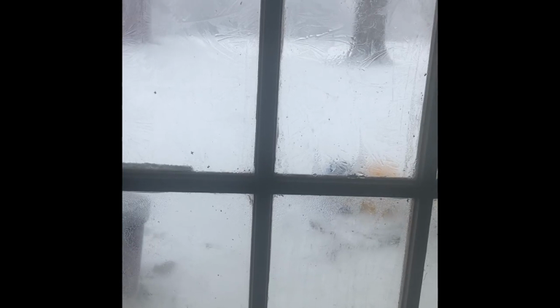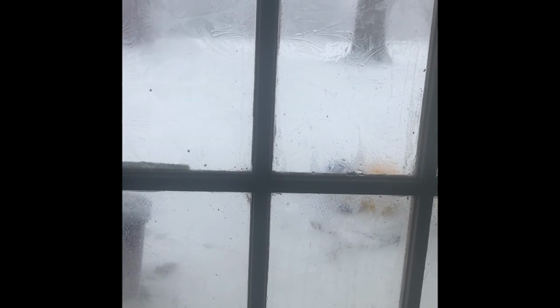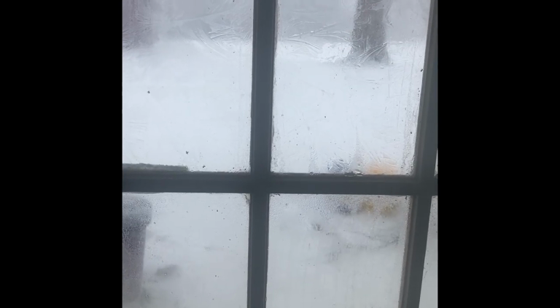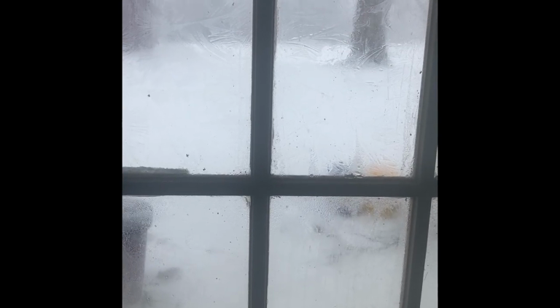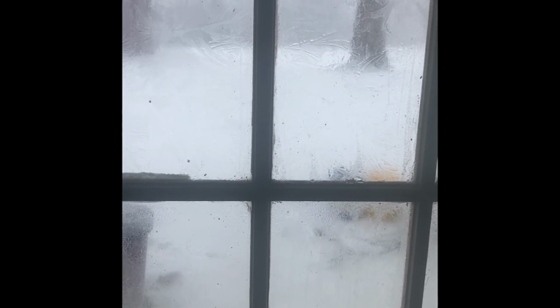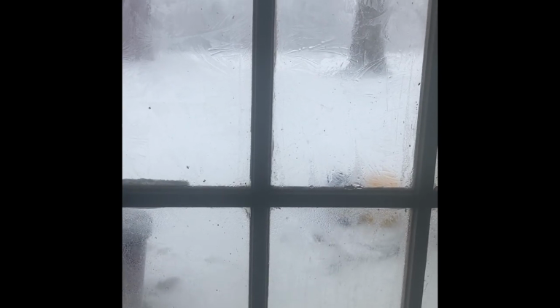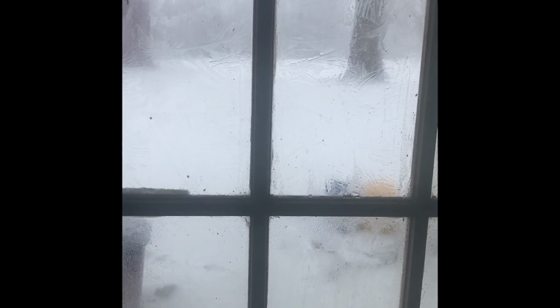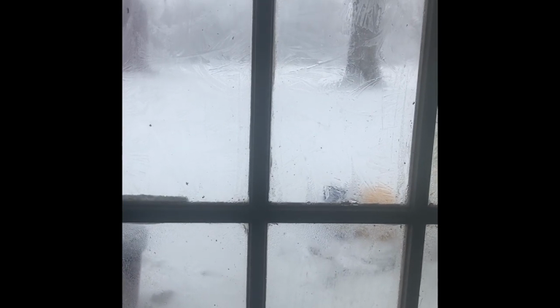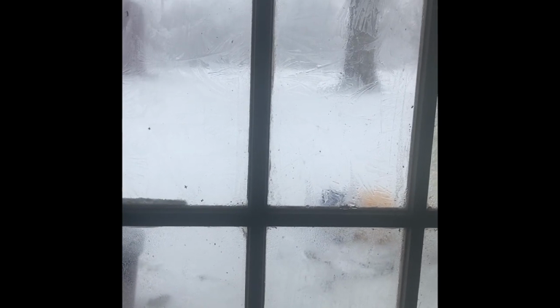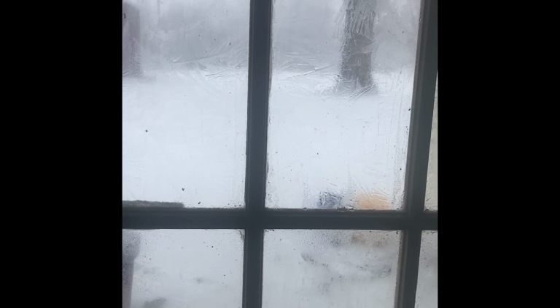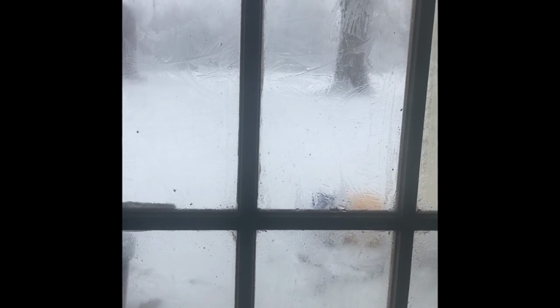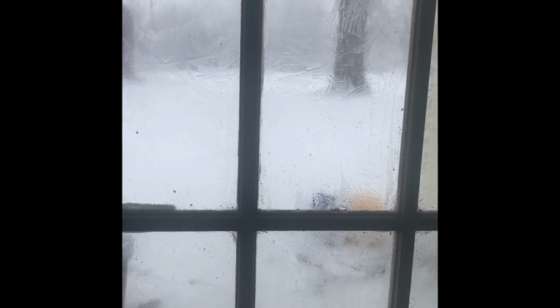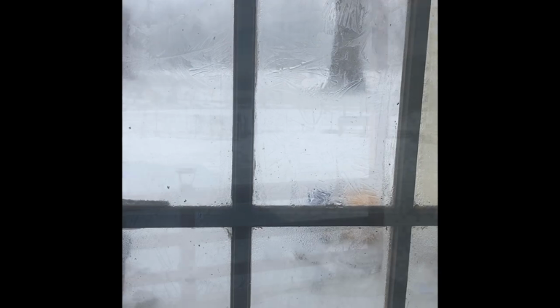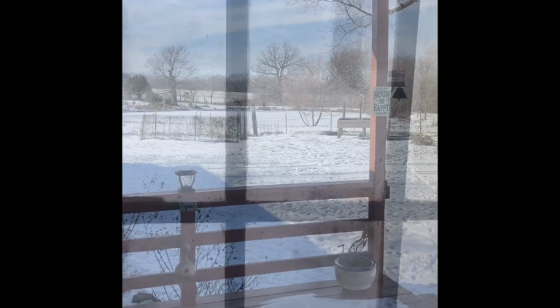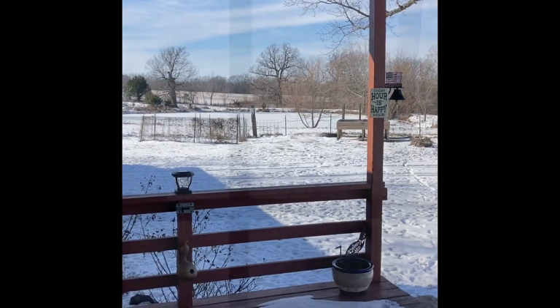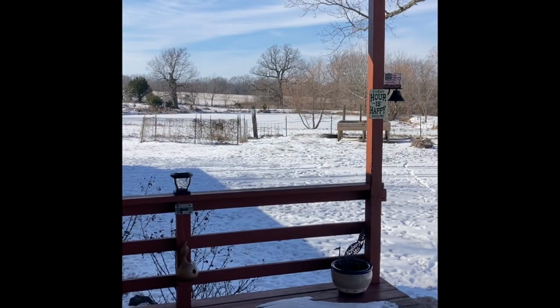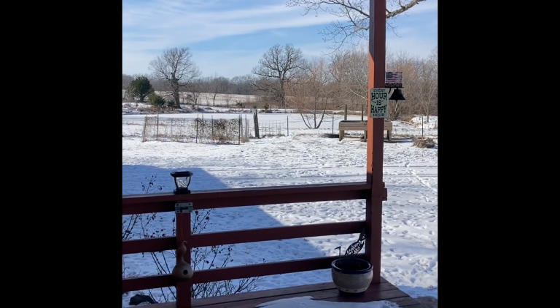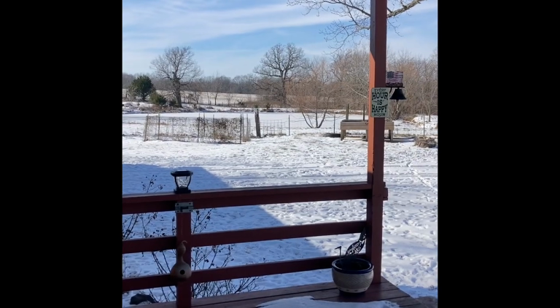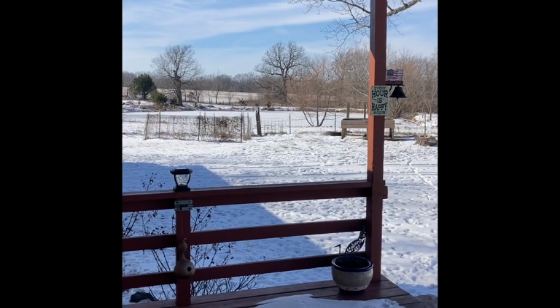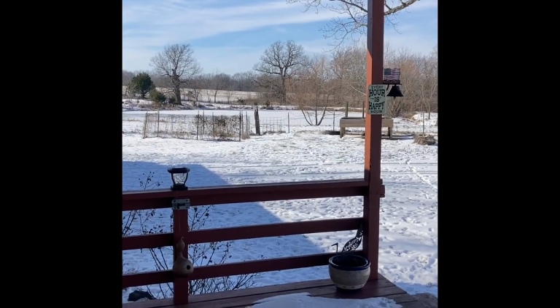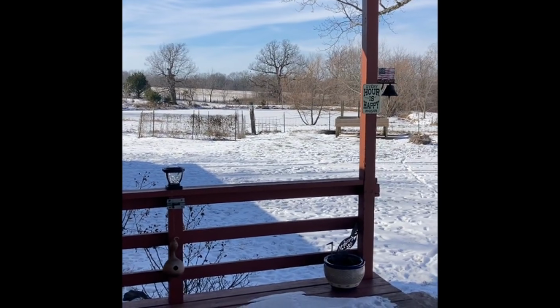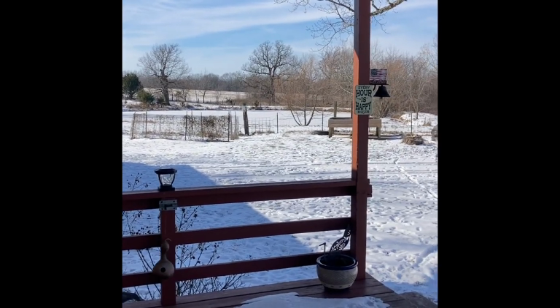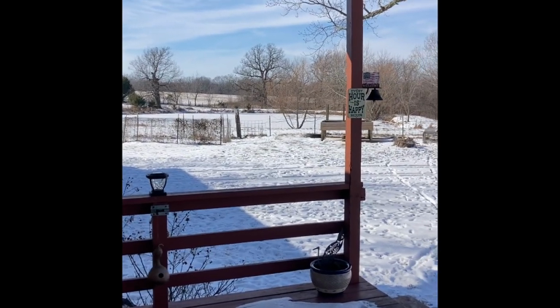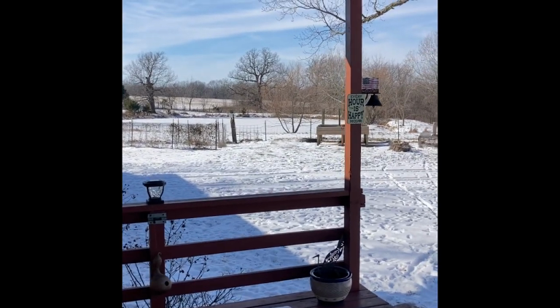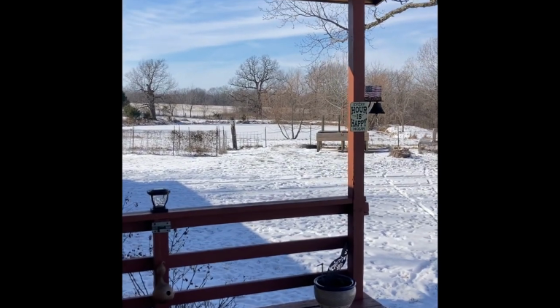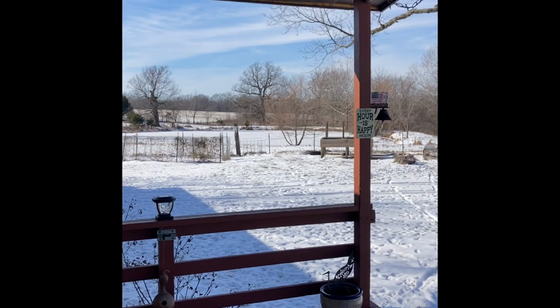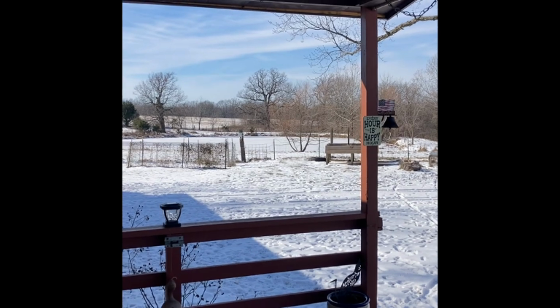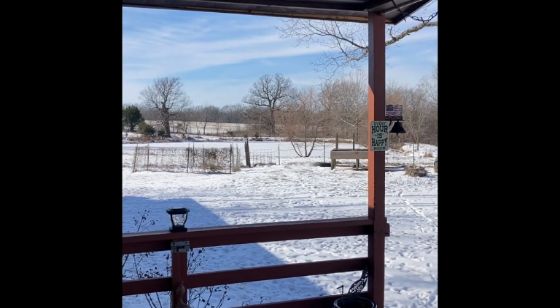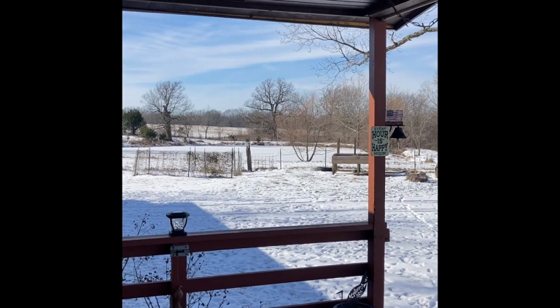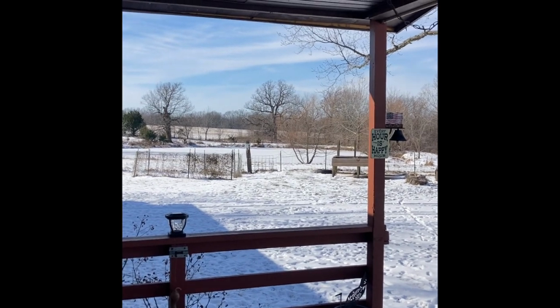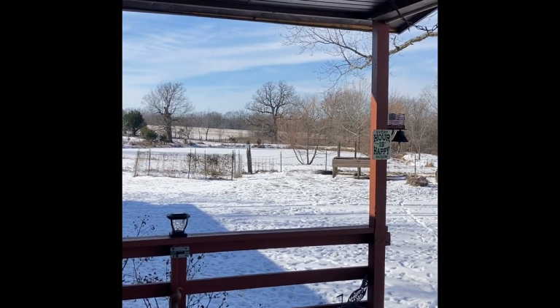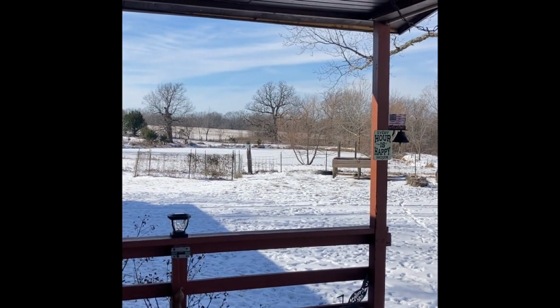Stained glass windows, compliments of Mother Nature. Well, the pond's all frozen. Probably could go ice skating on that one.